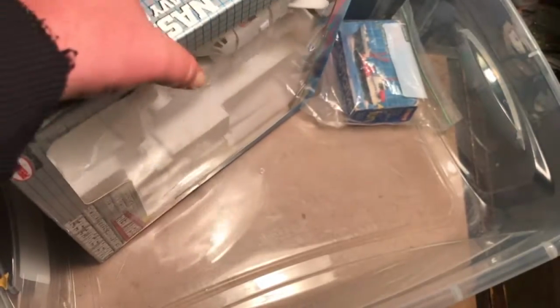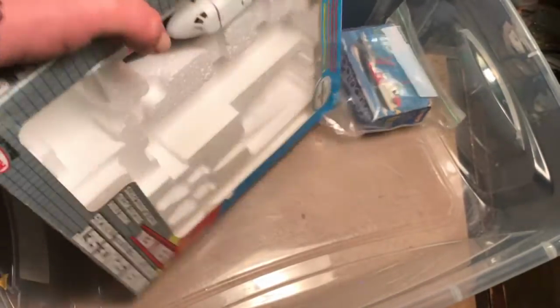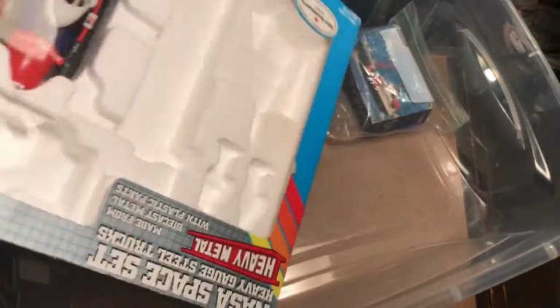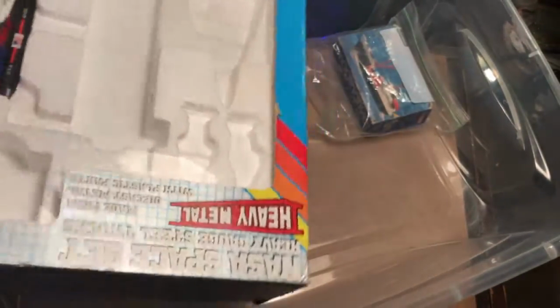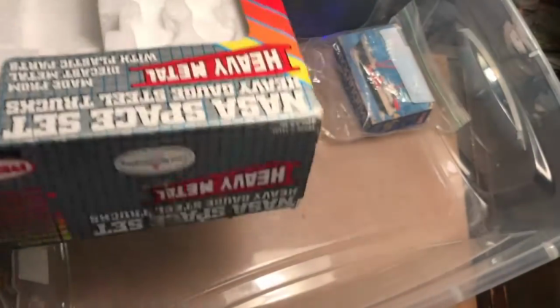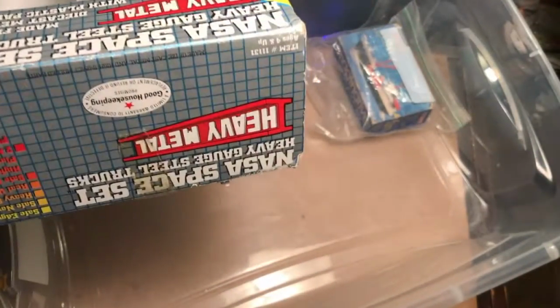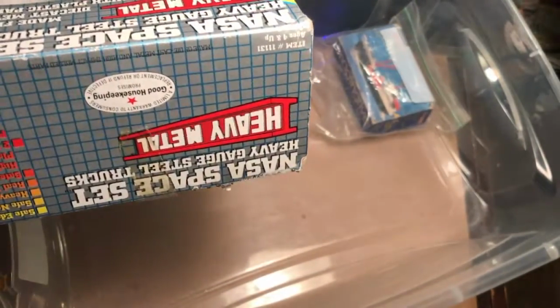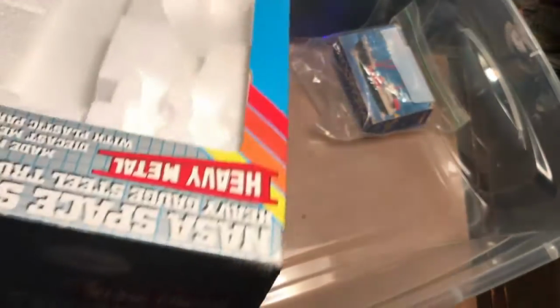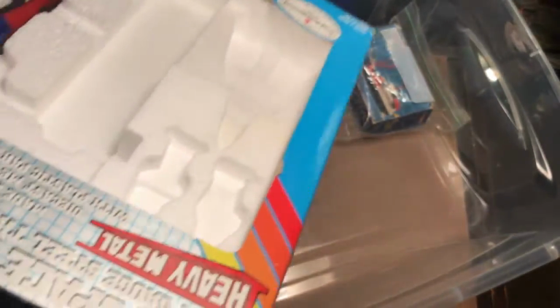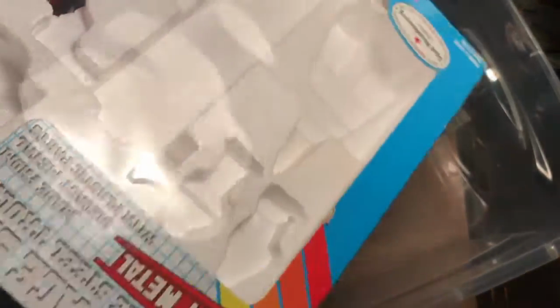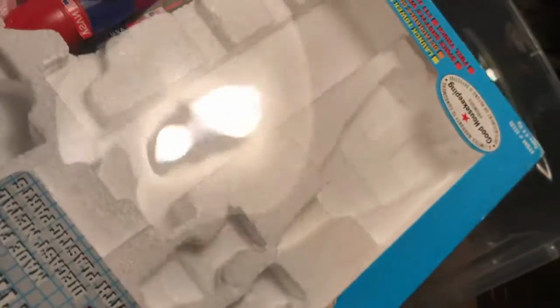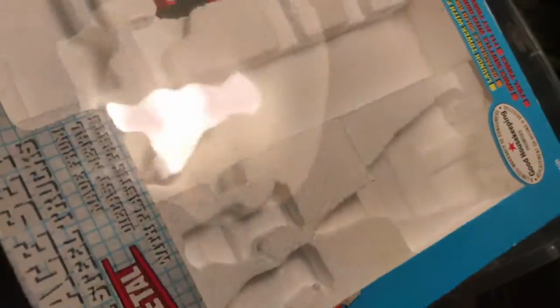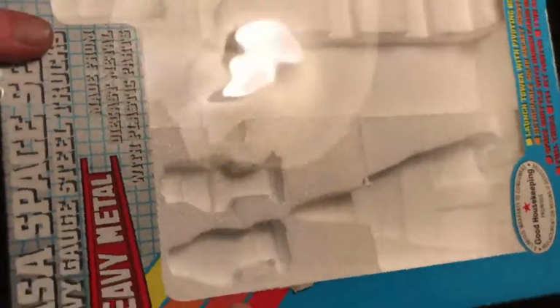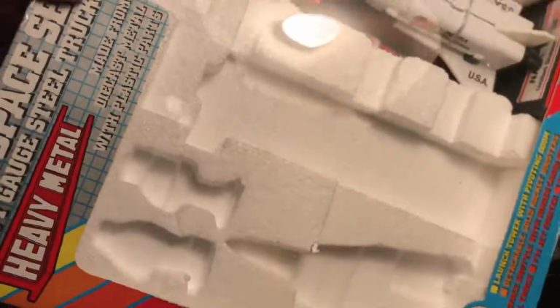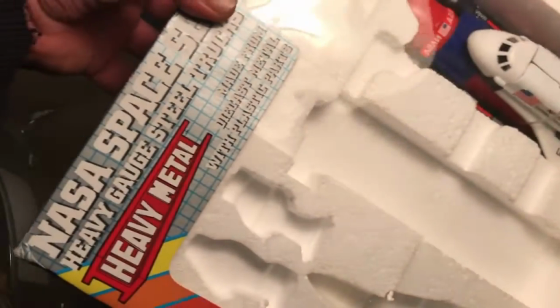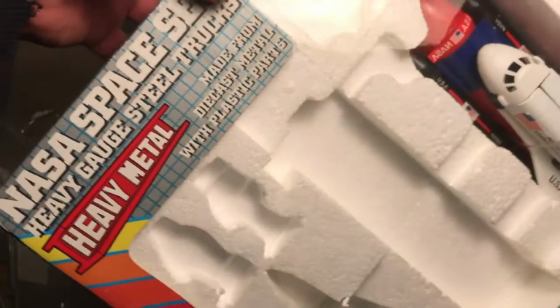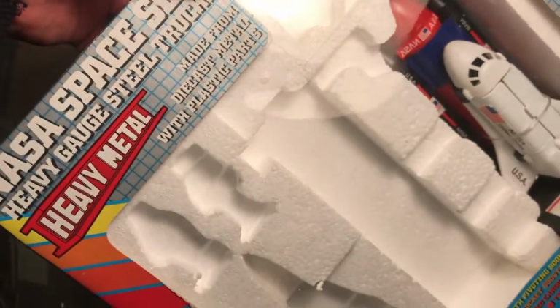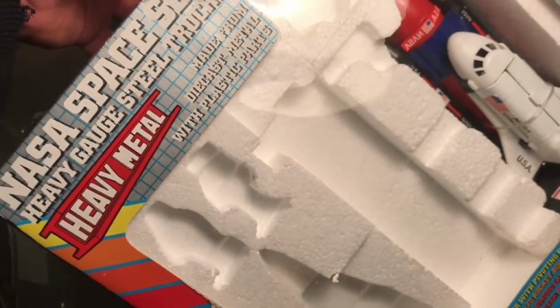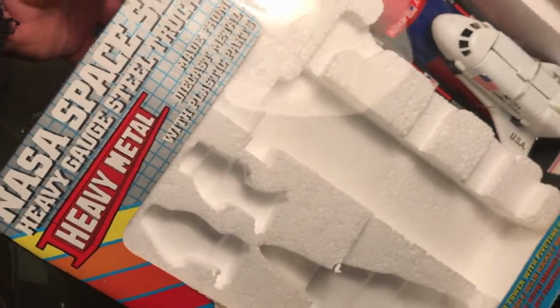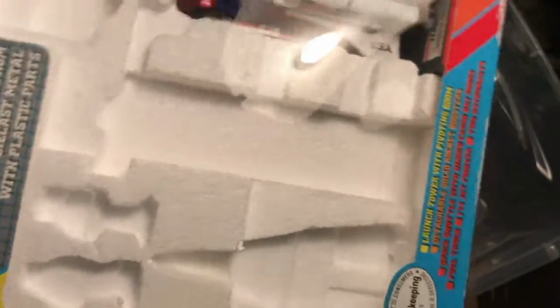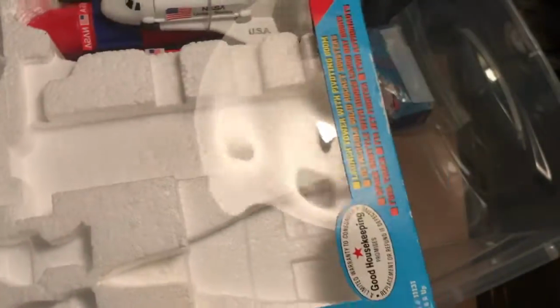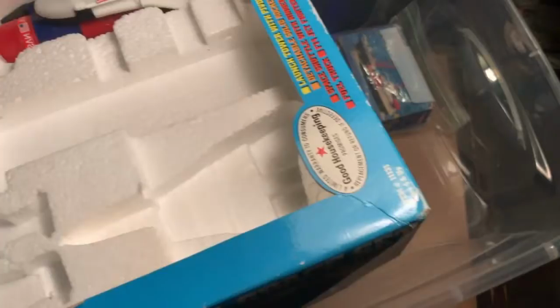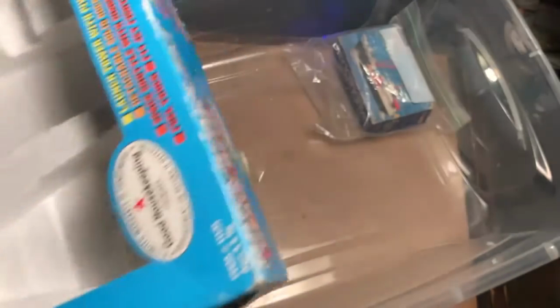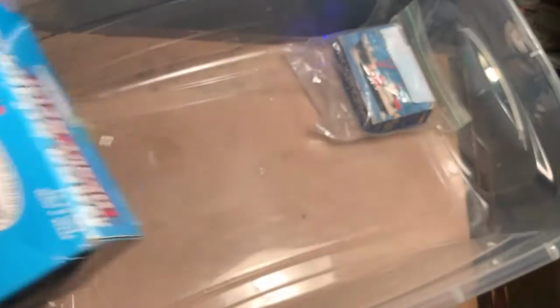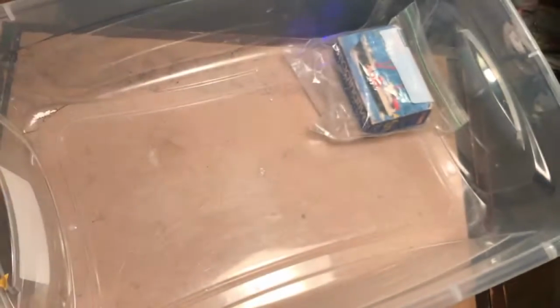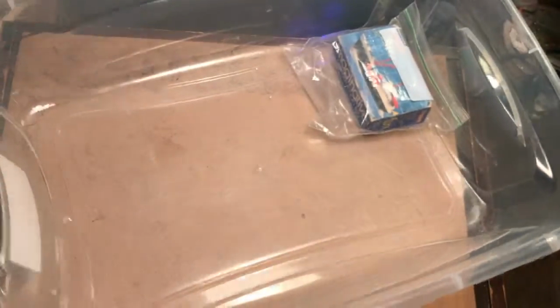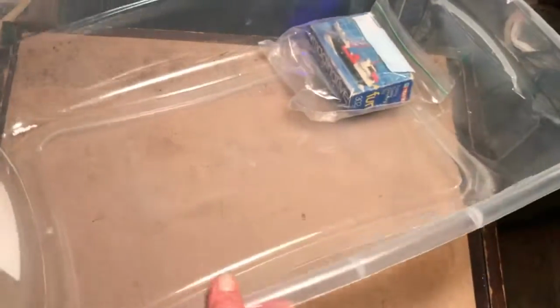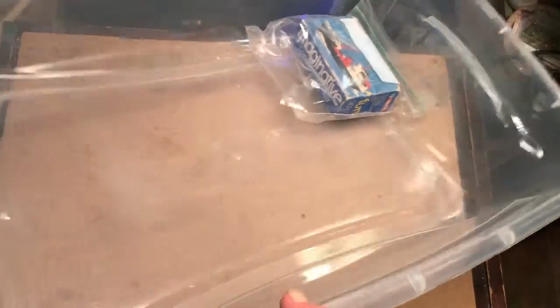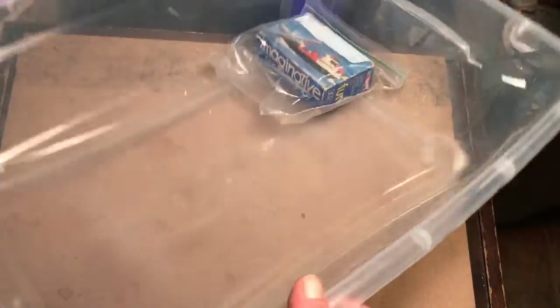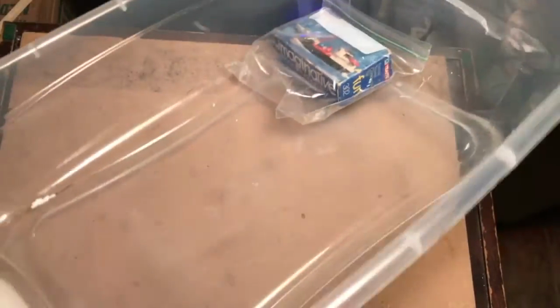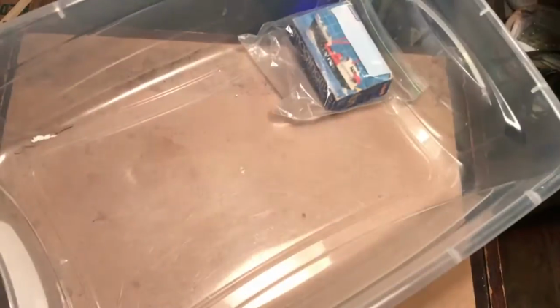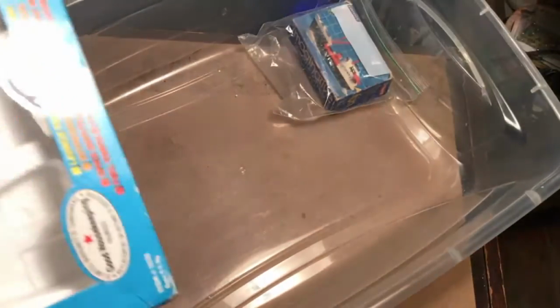In the box is a Remco NASA space set — heavy gauge steel gear. It survived. The bottom of the box has no damage.